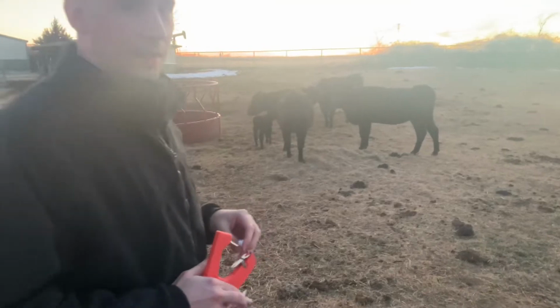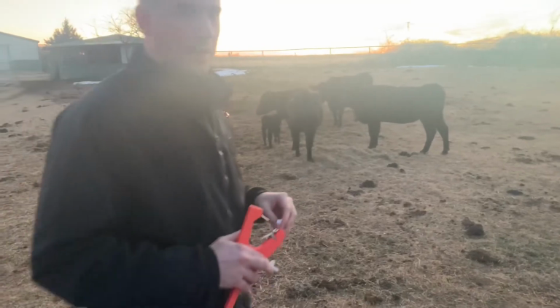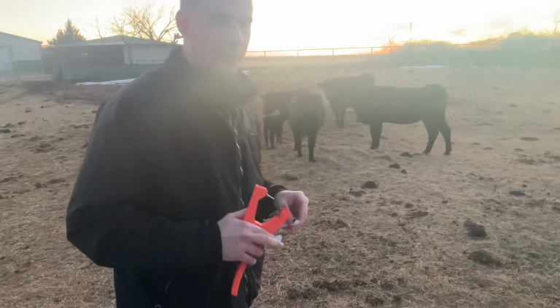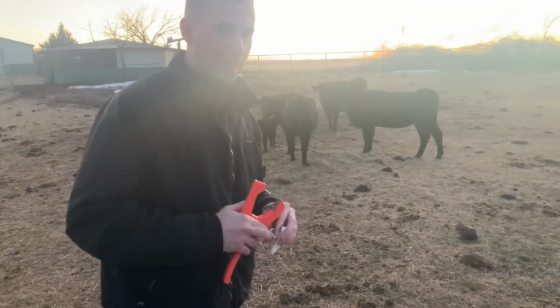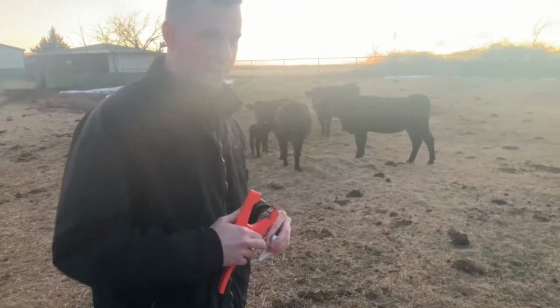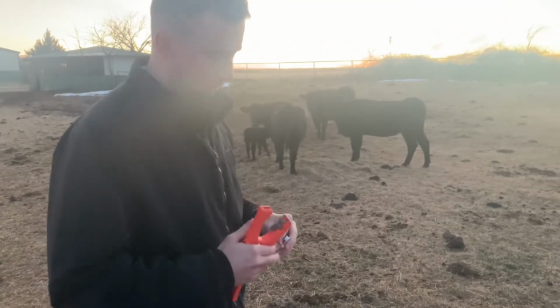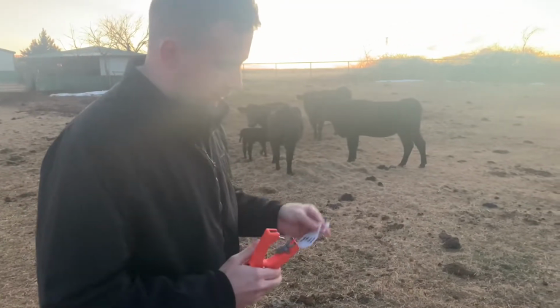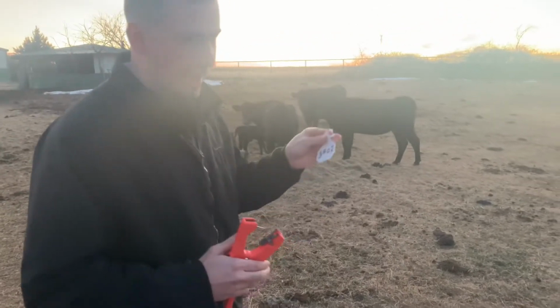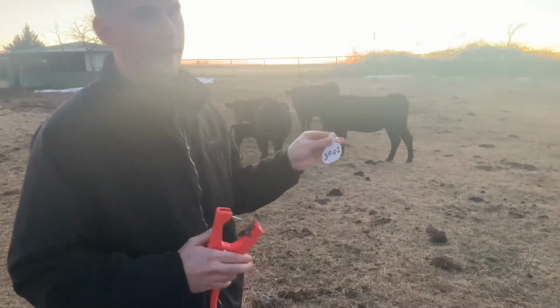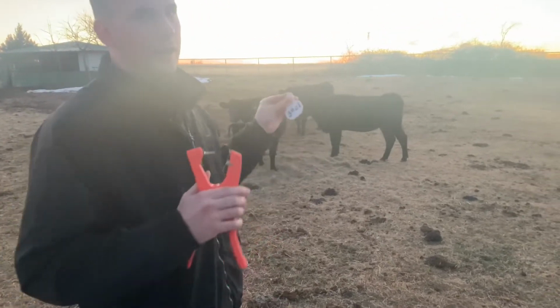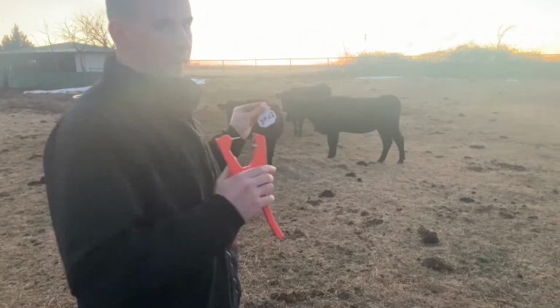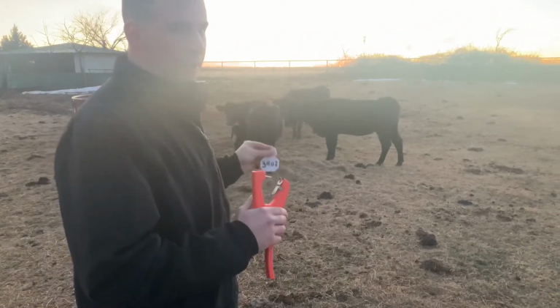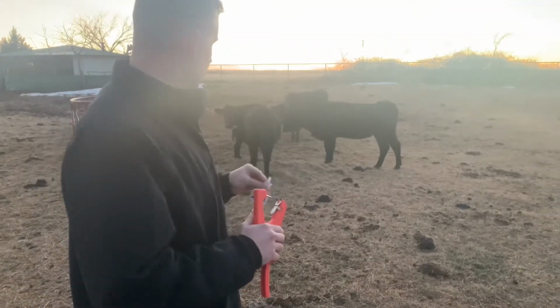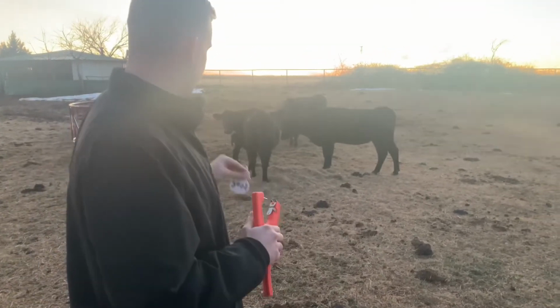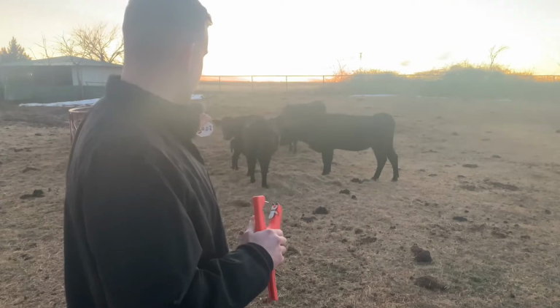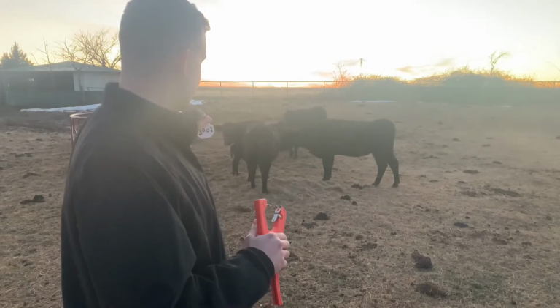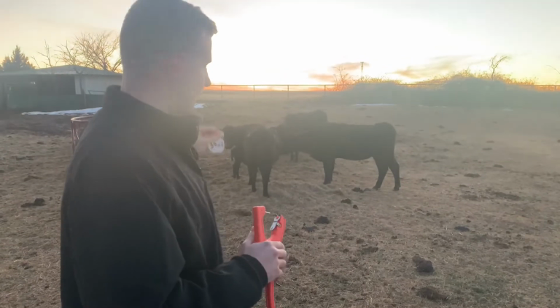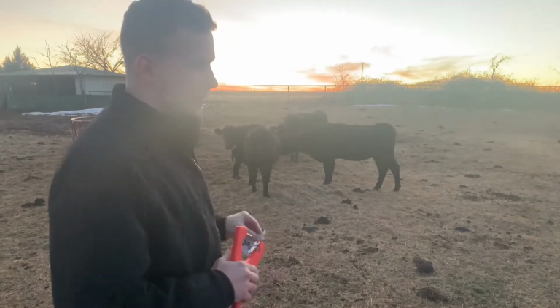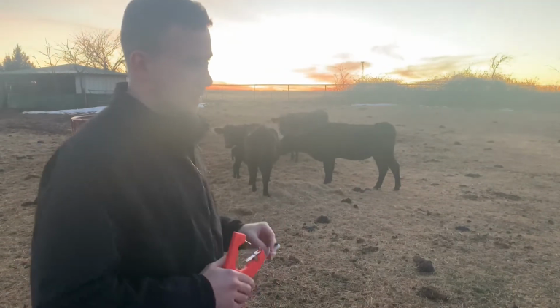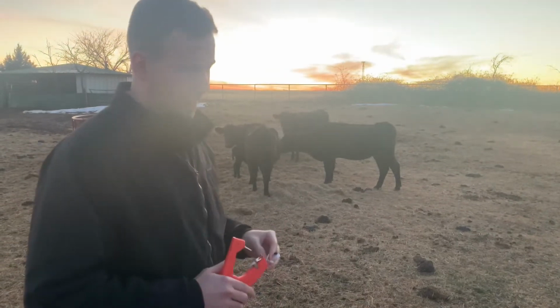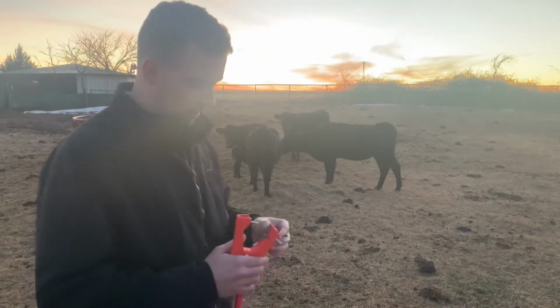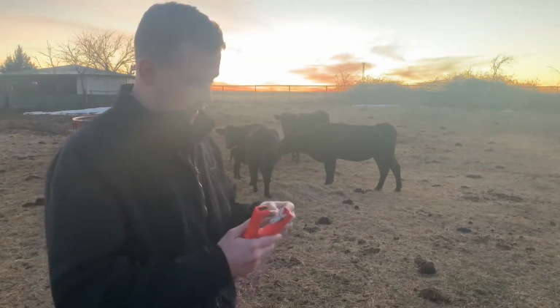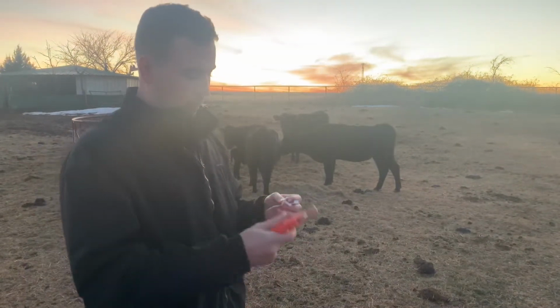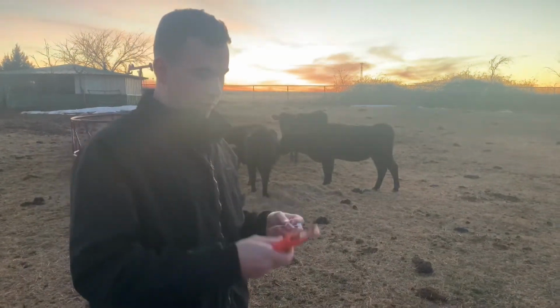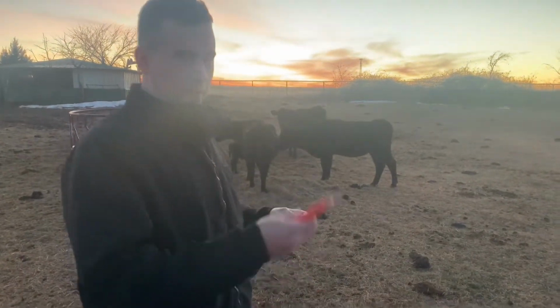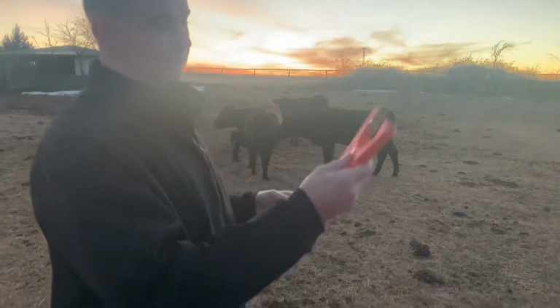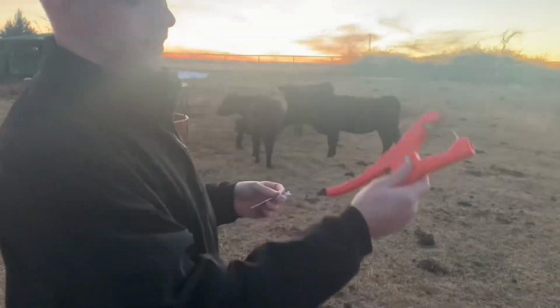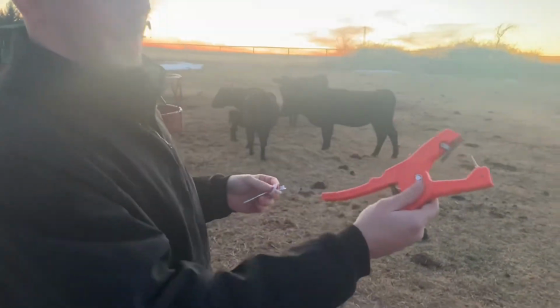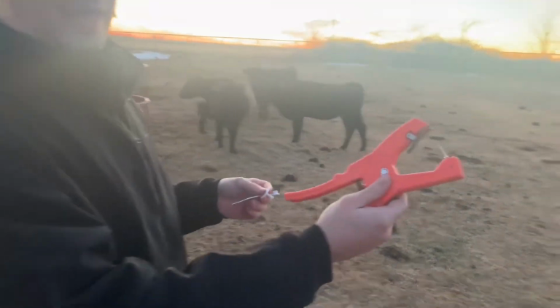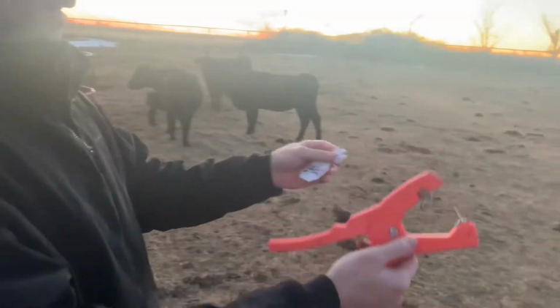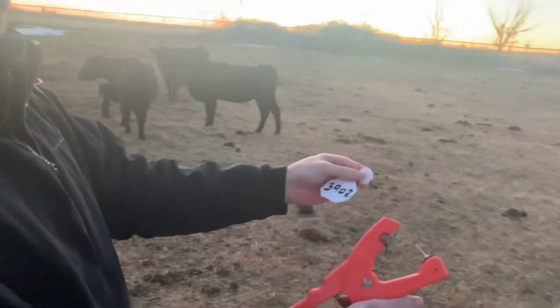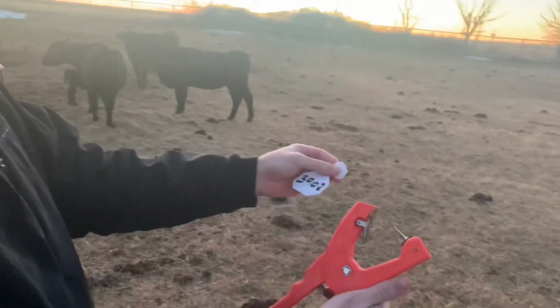What's up YouTube? Today I'm going to be teaching you how to tag your cattle. We just got some new calves here on the ranch. What we do is we got our applicator and we got the tags.